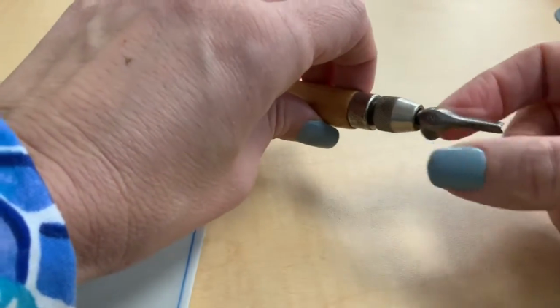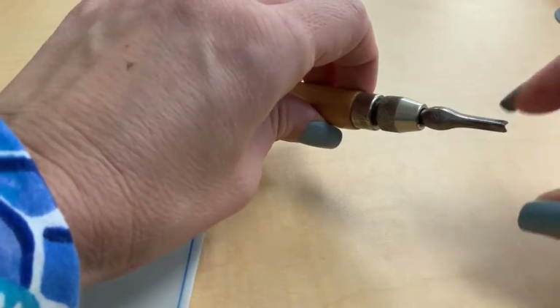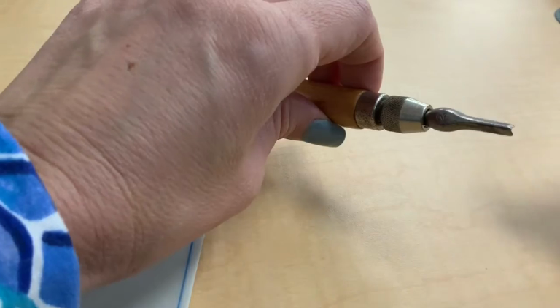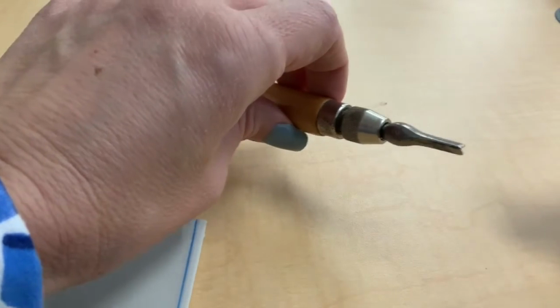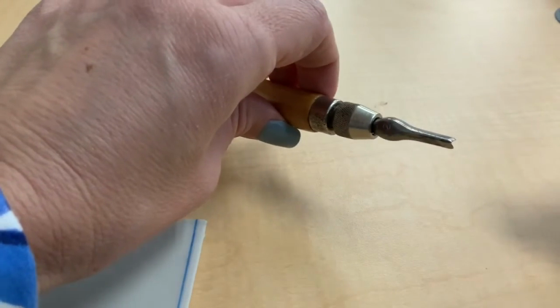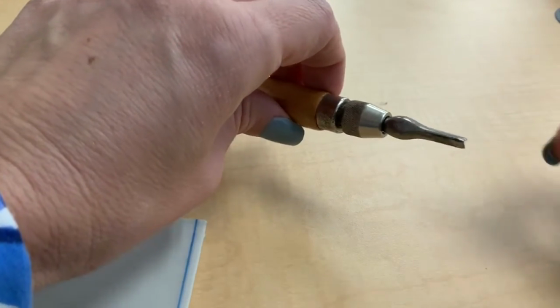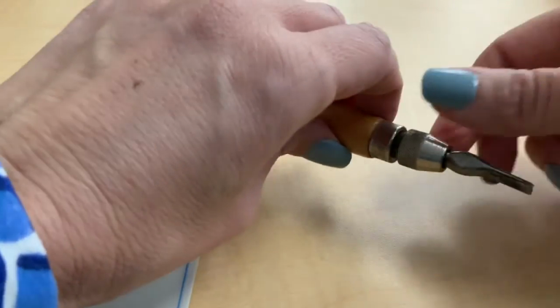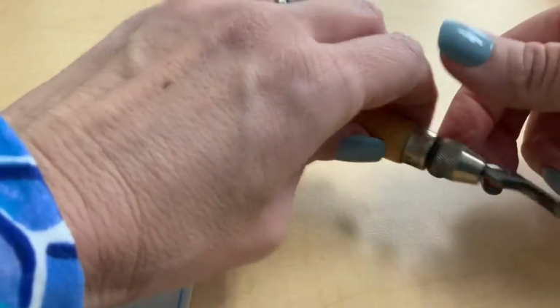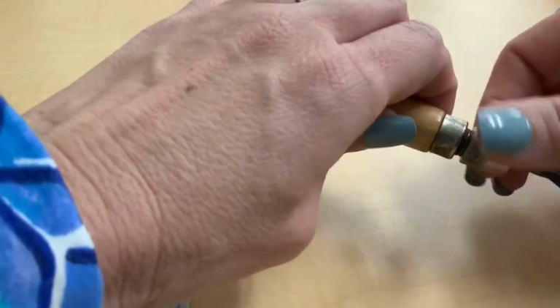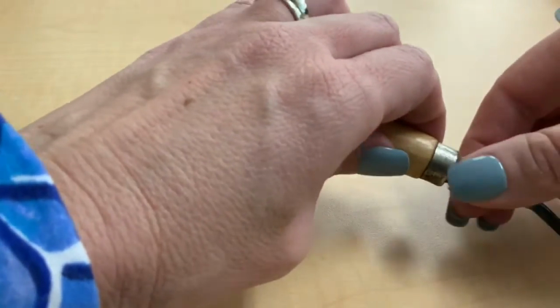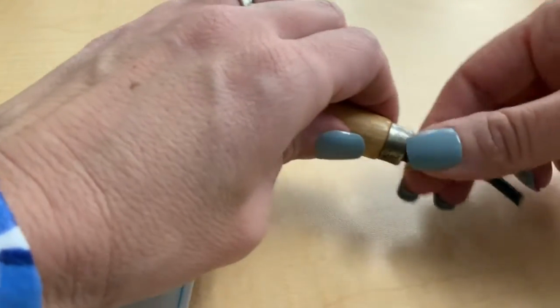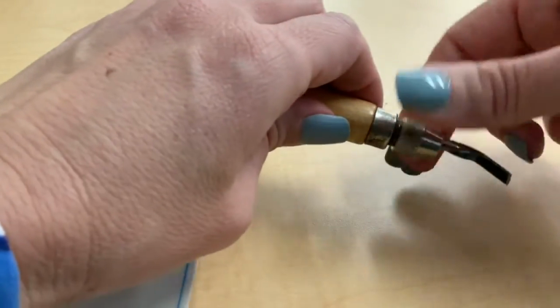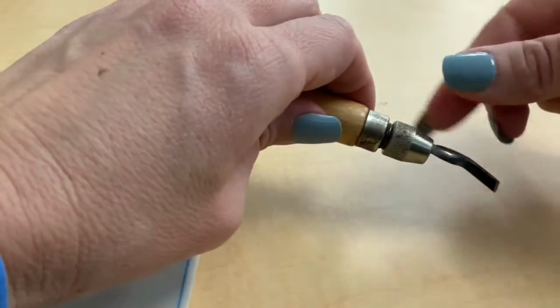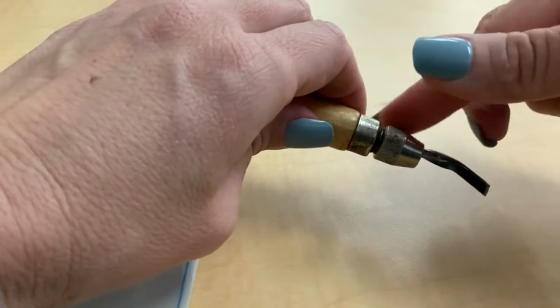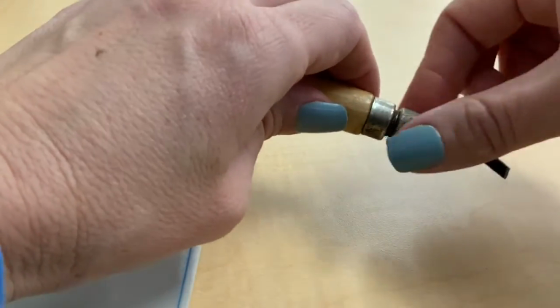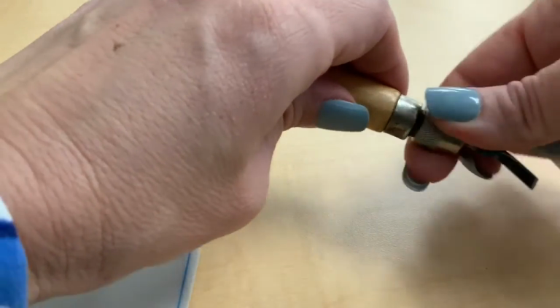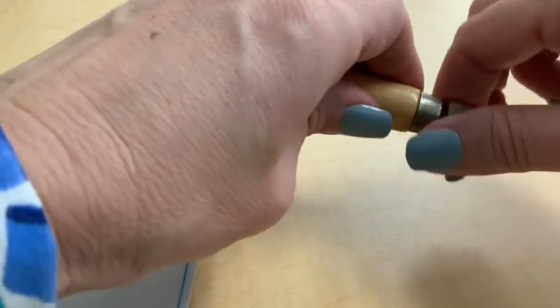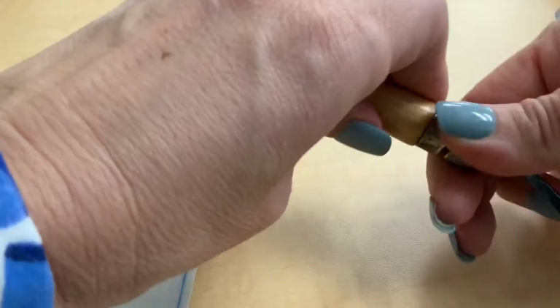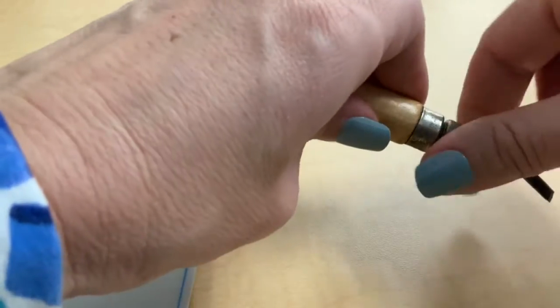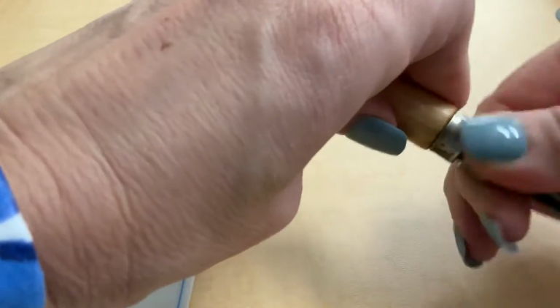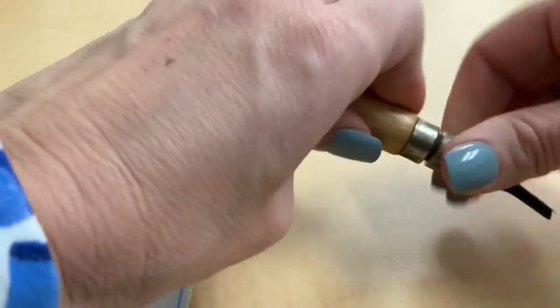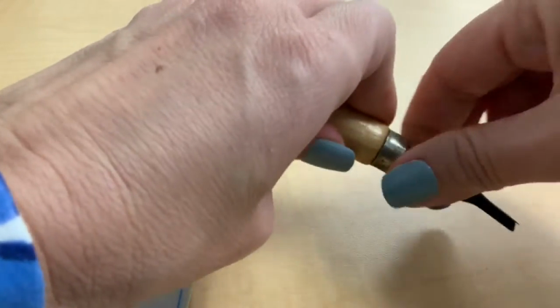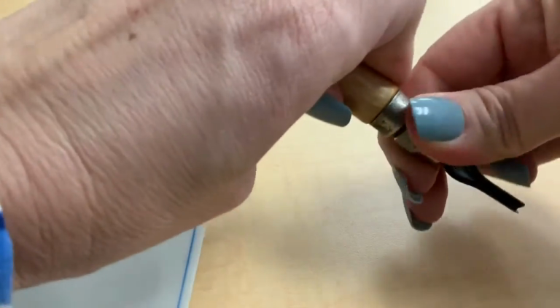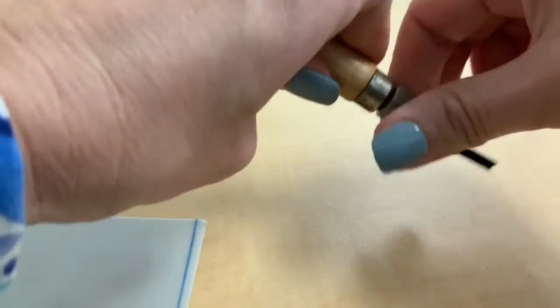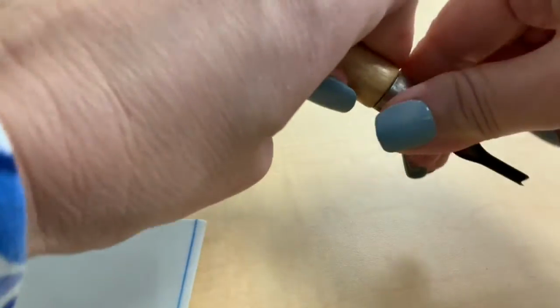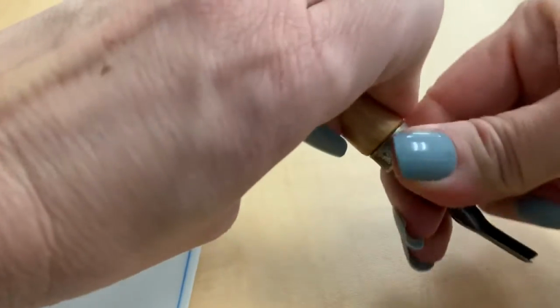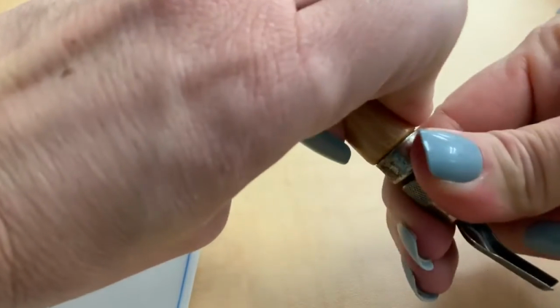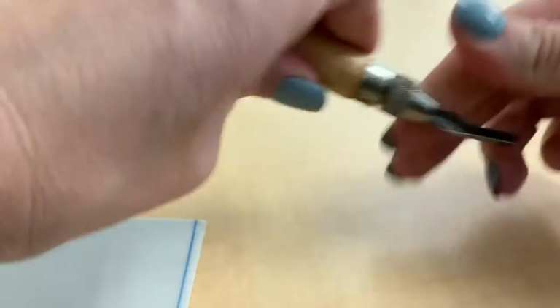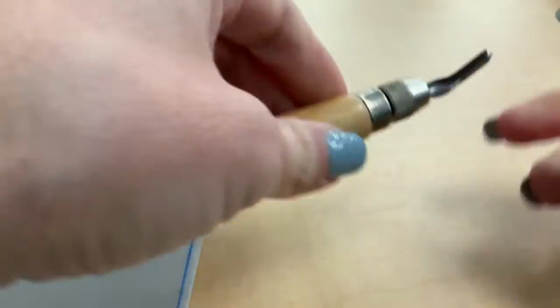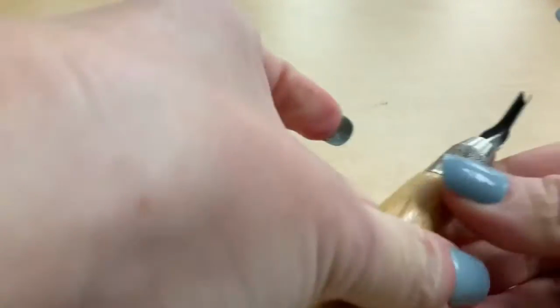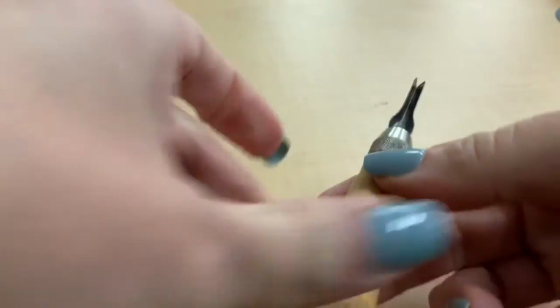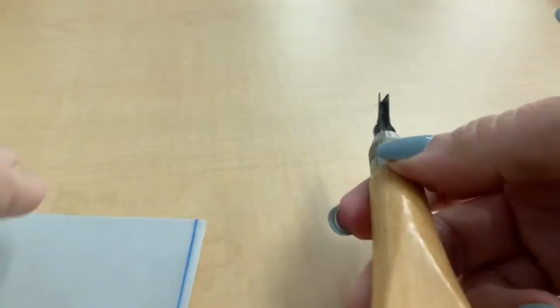We need to tighten the tool before we use it, so you're going to go back to the same spot where those little grippers are and turn, and then you're ready to start cutting when you can no longer twist it.